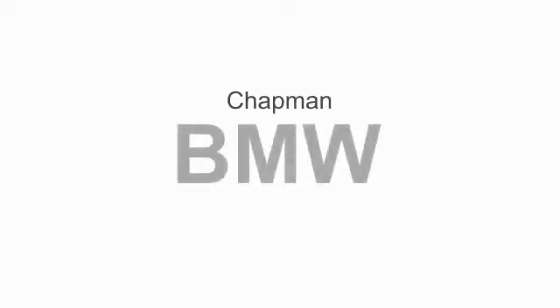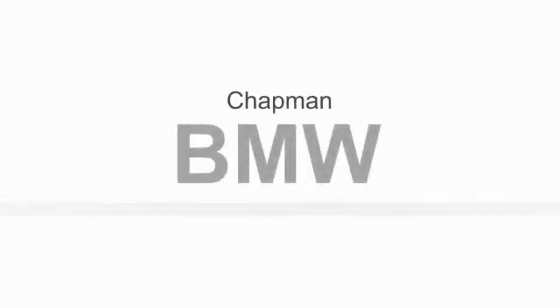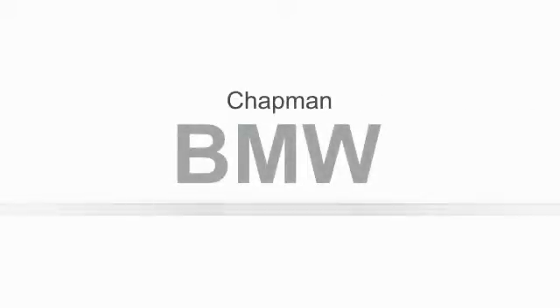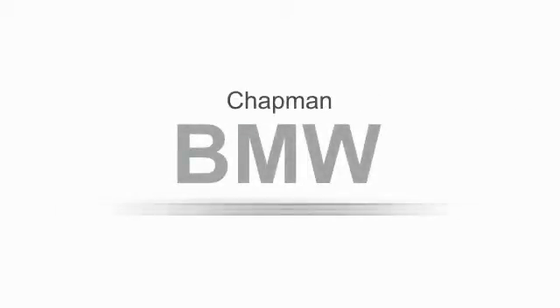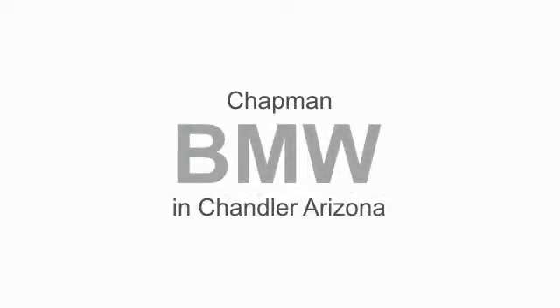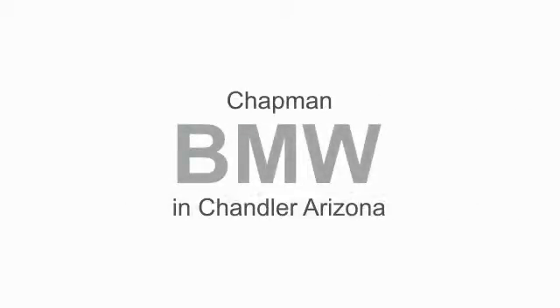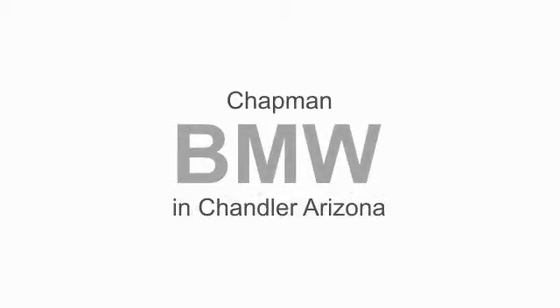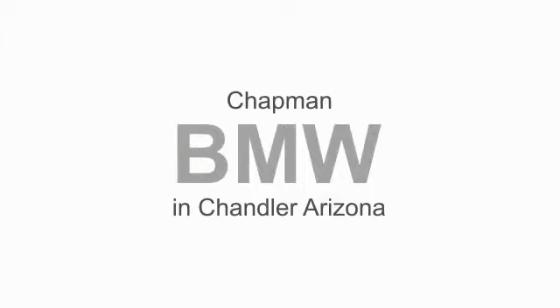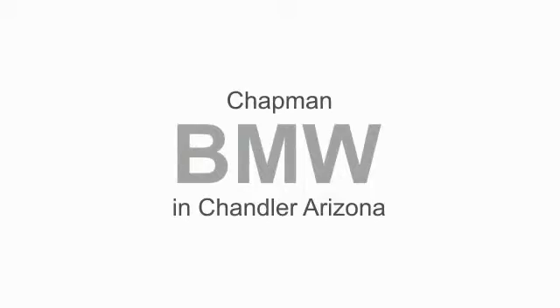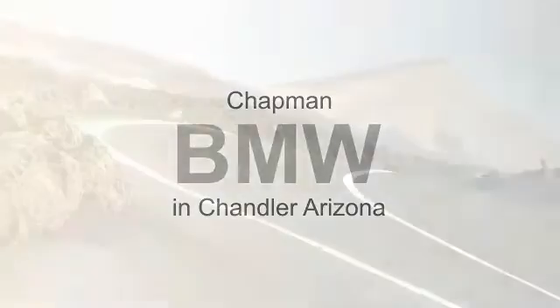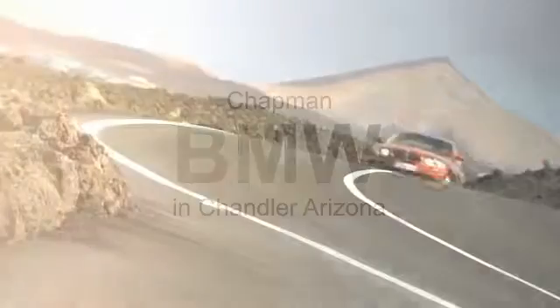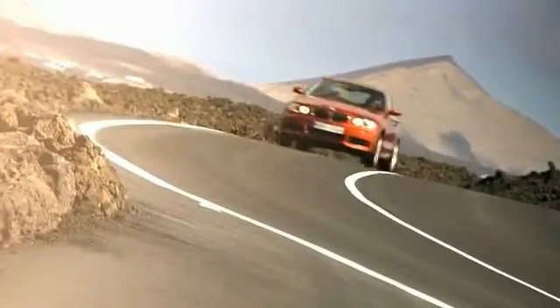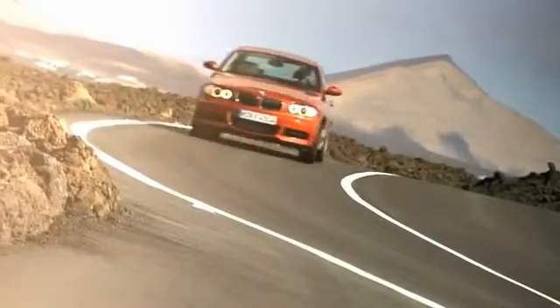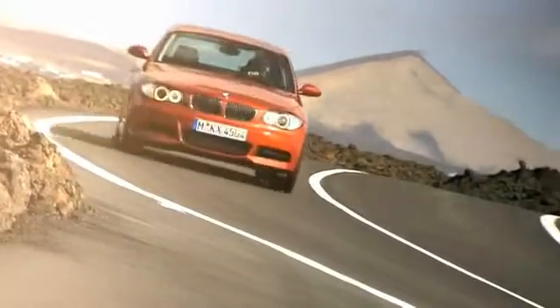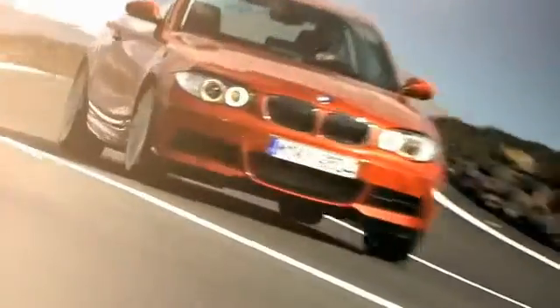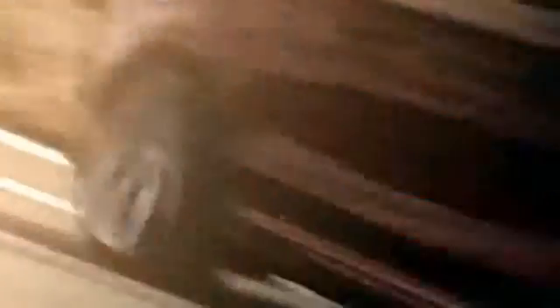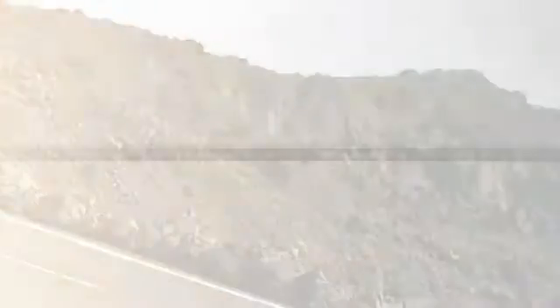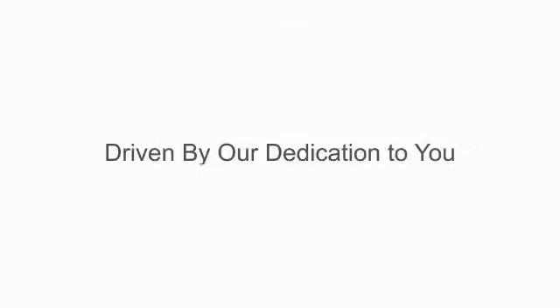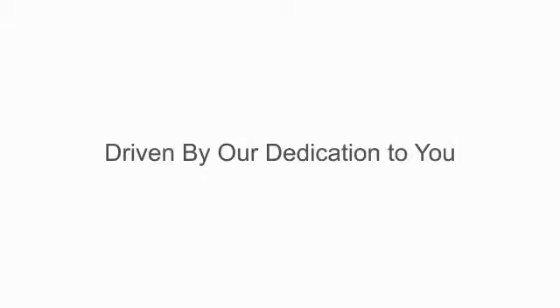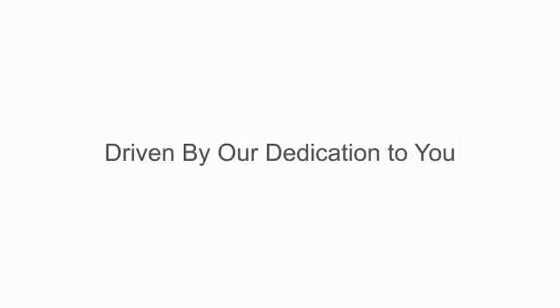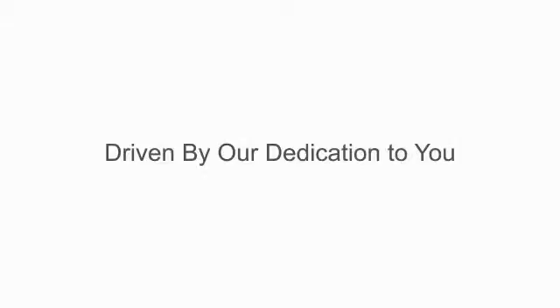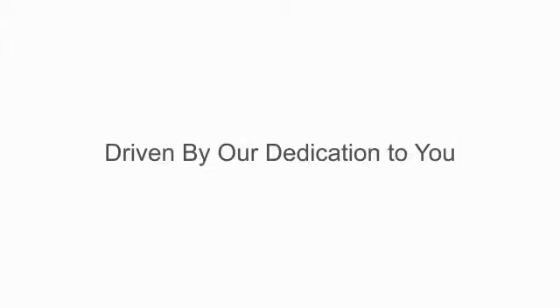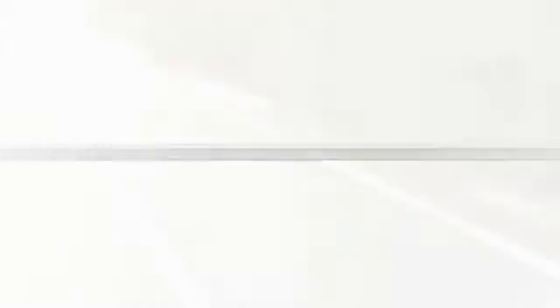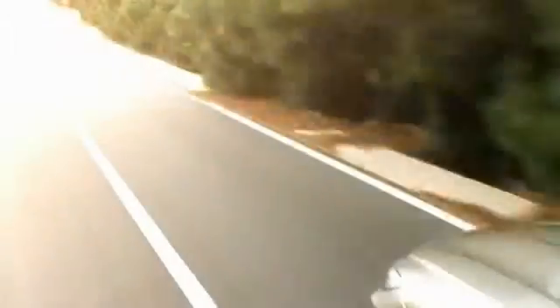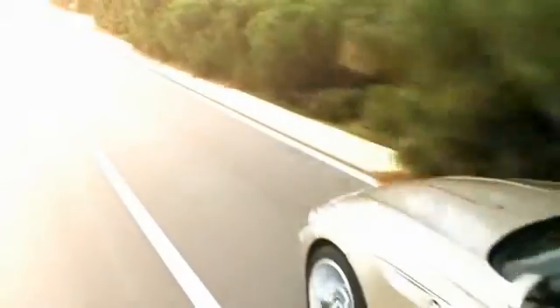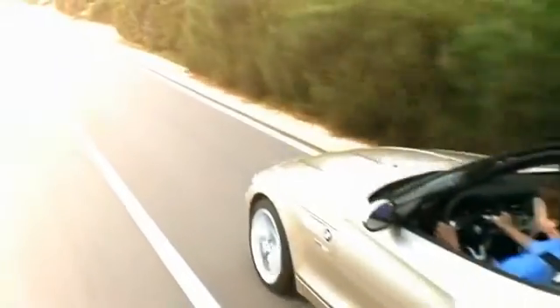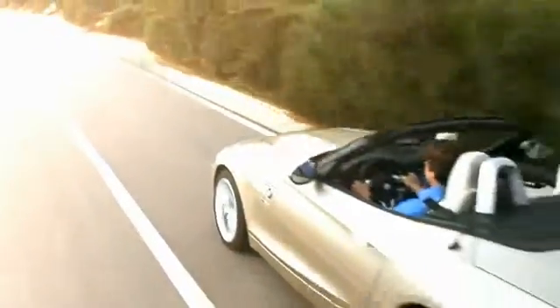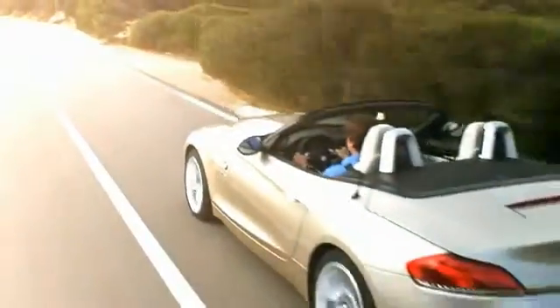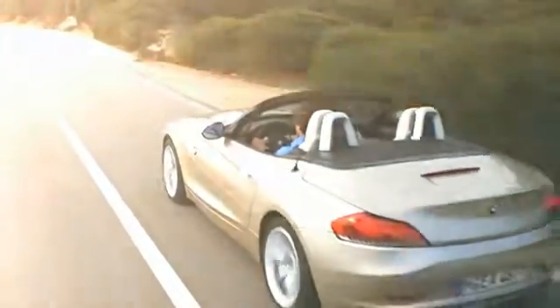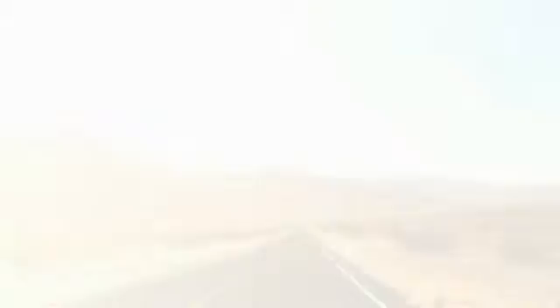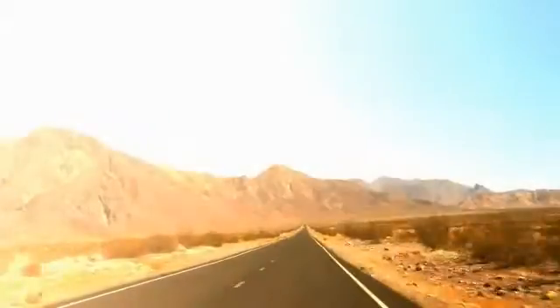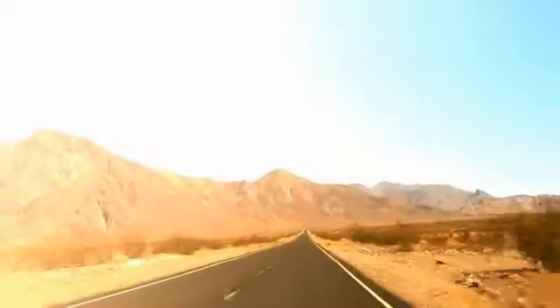At Chapman BMW, we focus on taking care of the customer. We give you the best bottom line price in town. Our dealership is driven by our dedication to you, the customer, and to selling only the highest quality luxury cars.